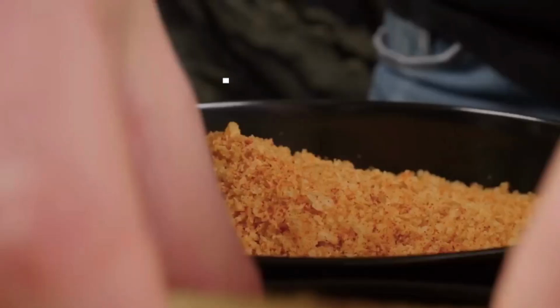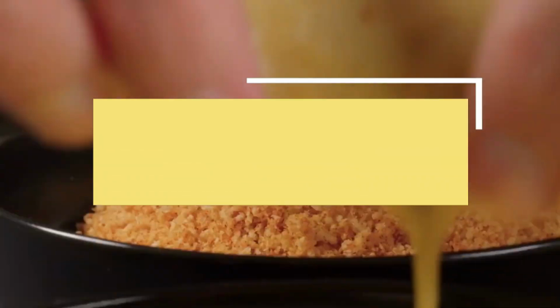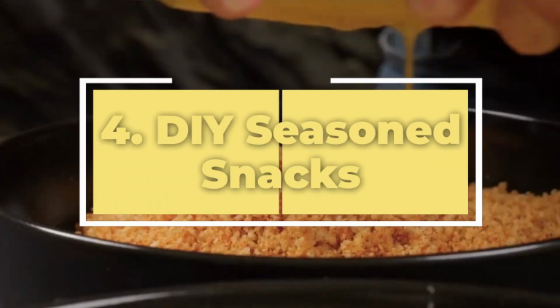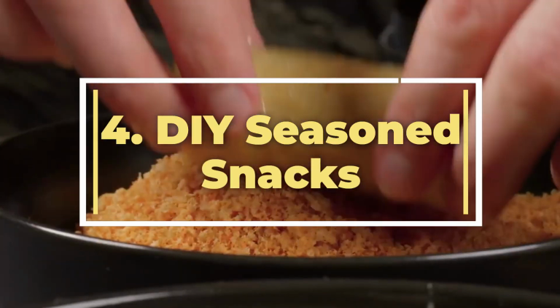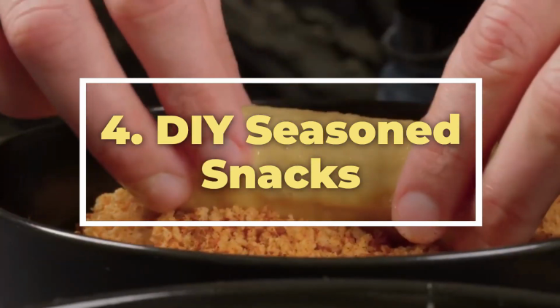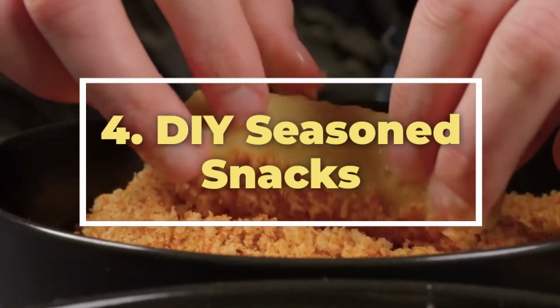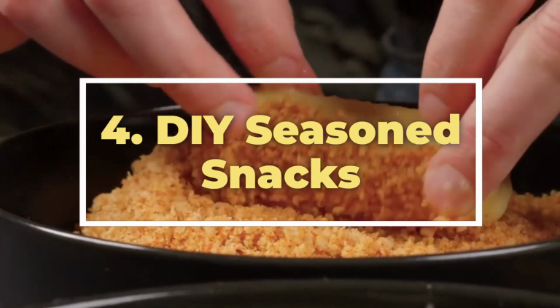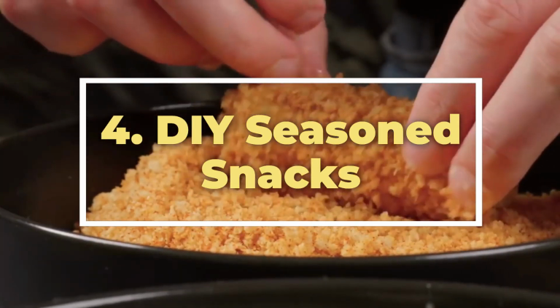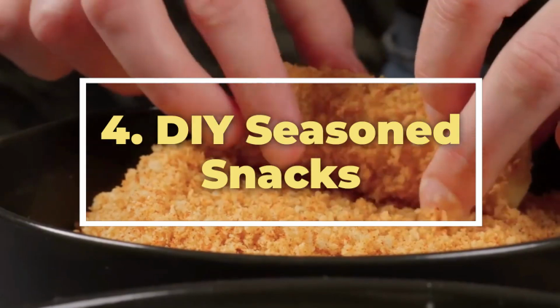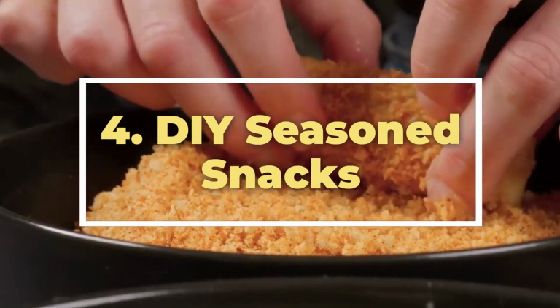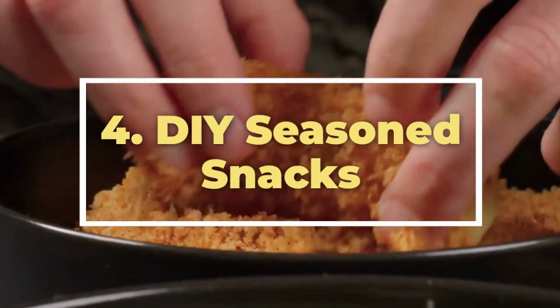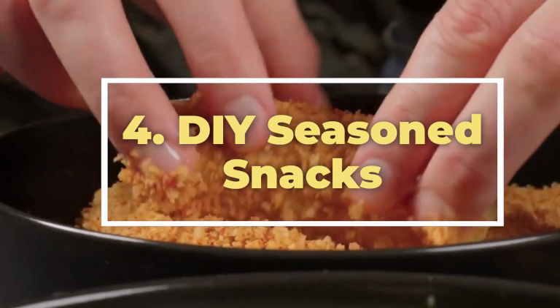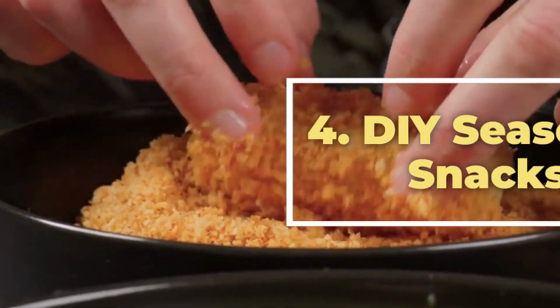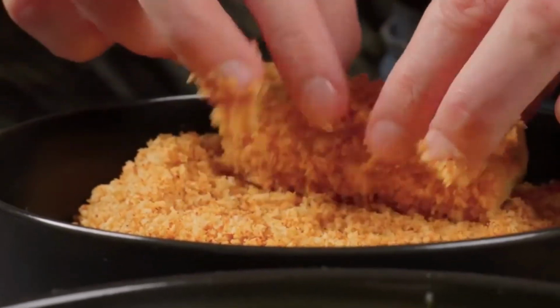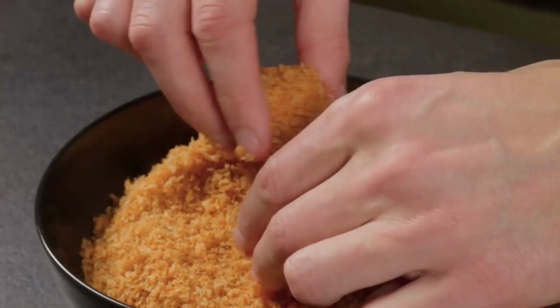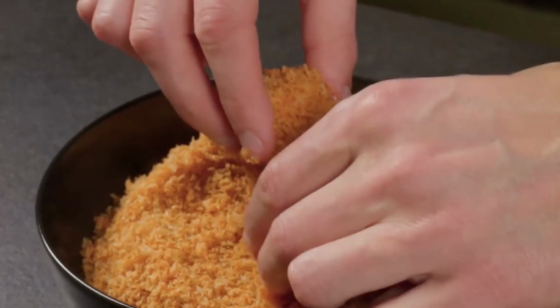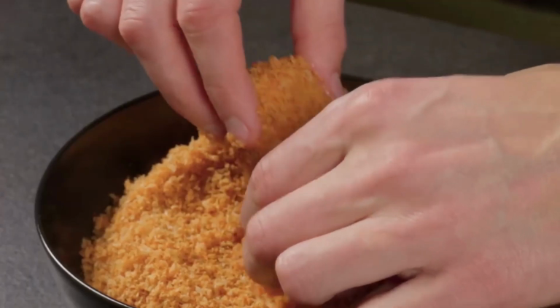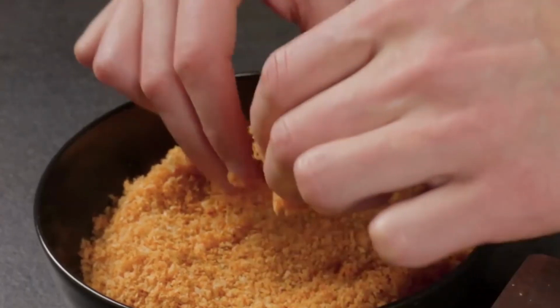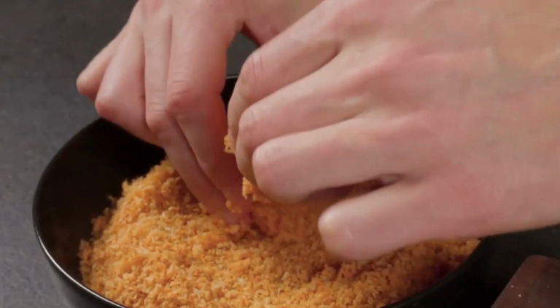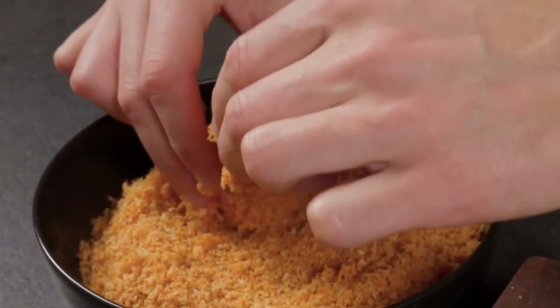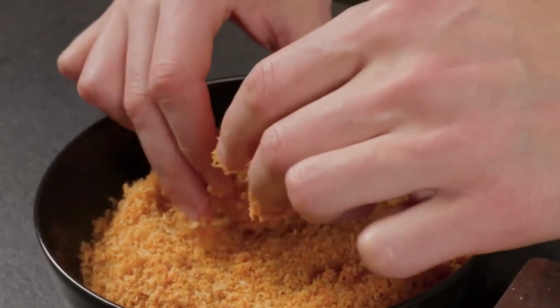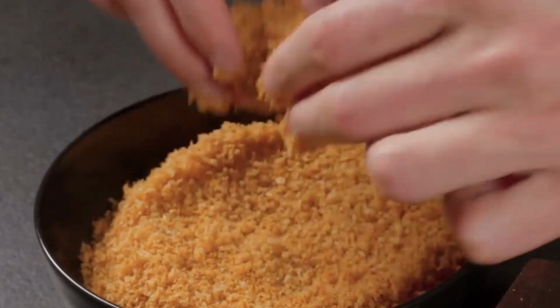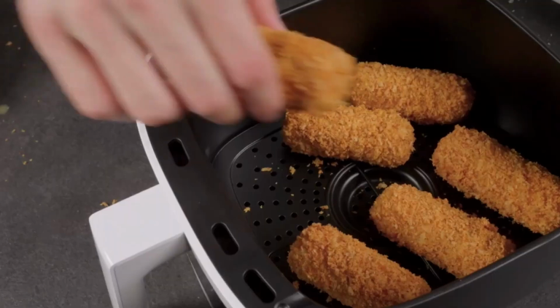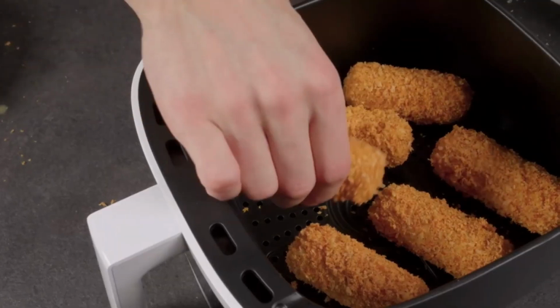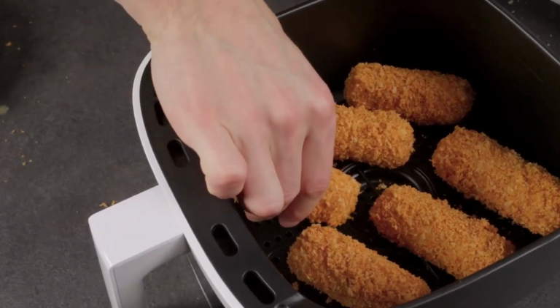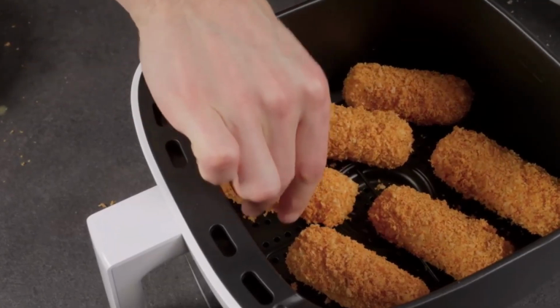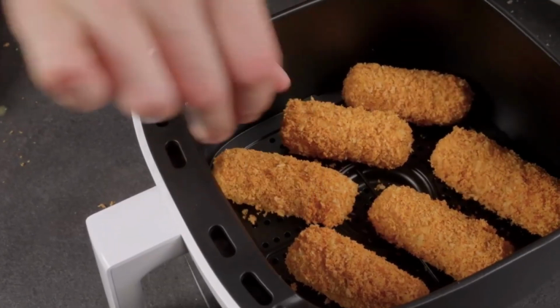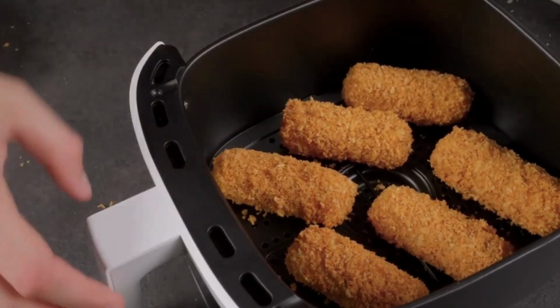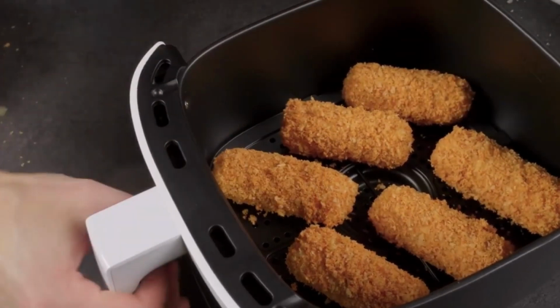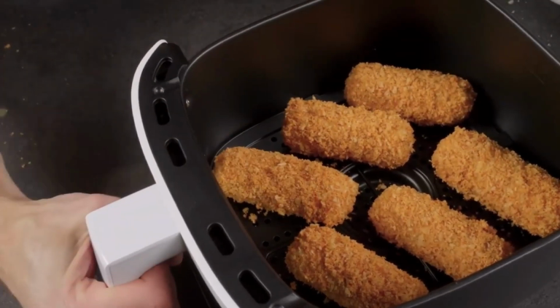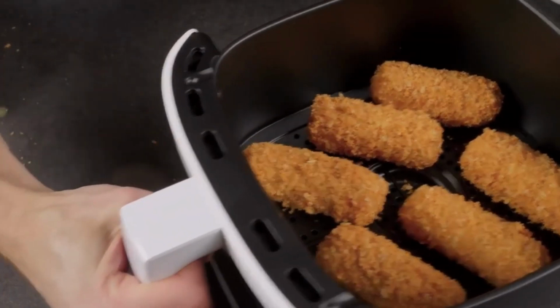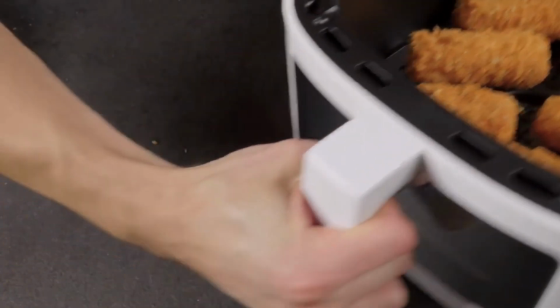4. DIY seasoned snacks. Elevate your snack game by tossing crumbs, nuts, or seeds in your favorite seasonings and air frying them. The result? A crunchy, flavorful snack that beats store-bought any day.